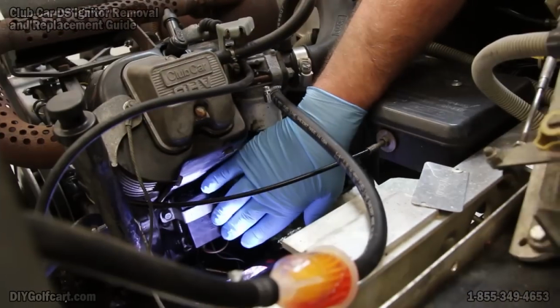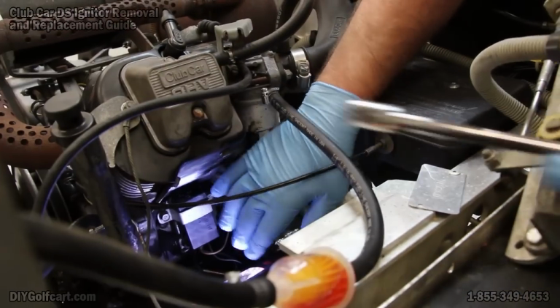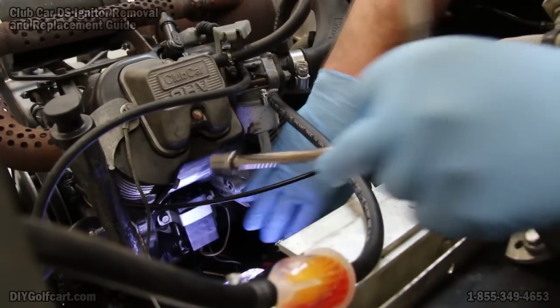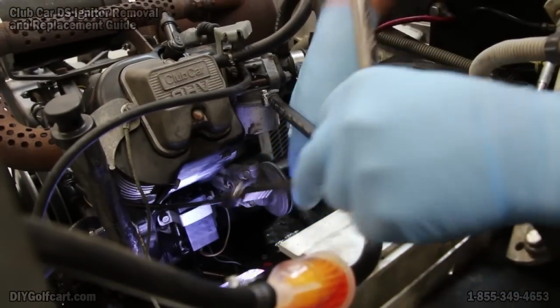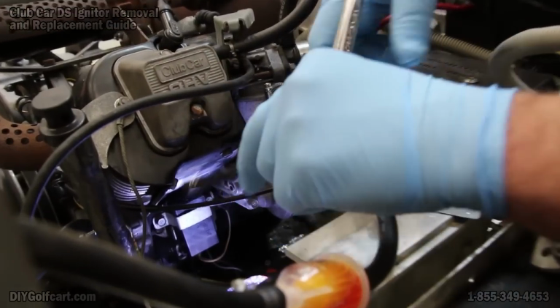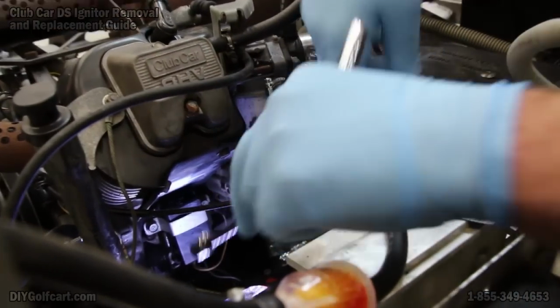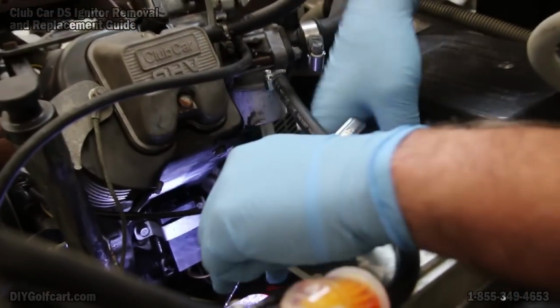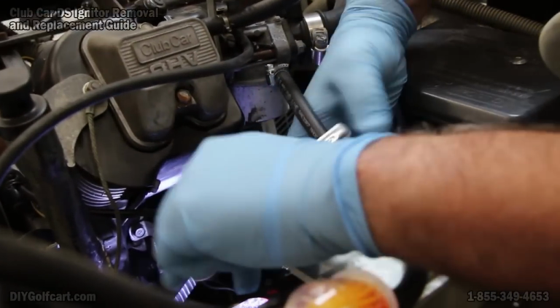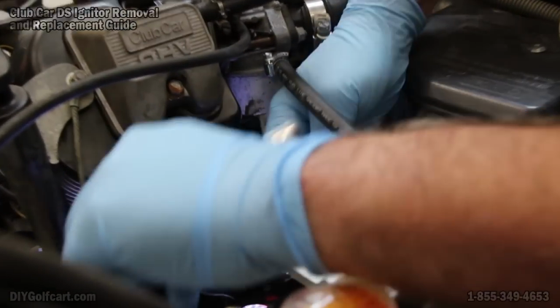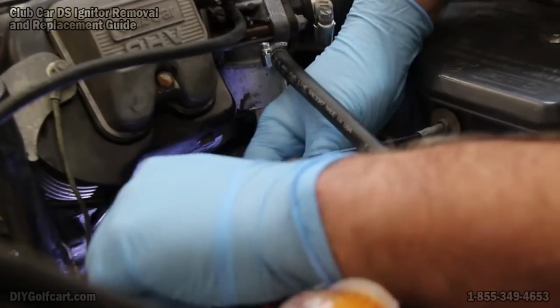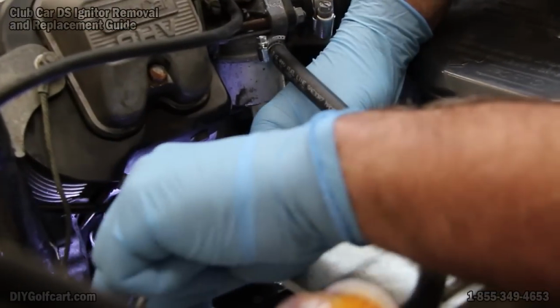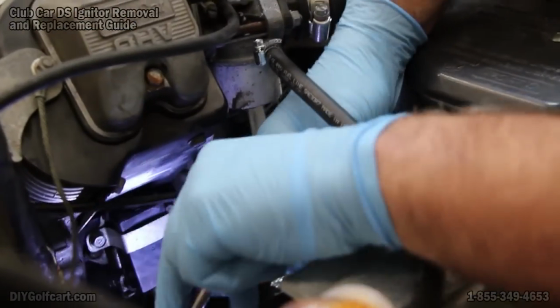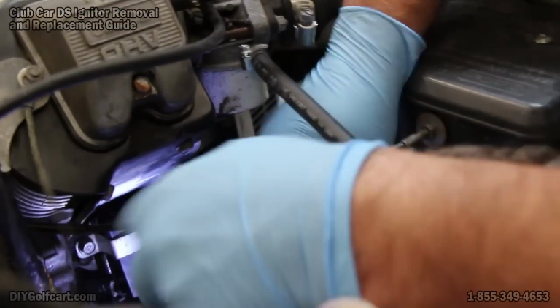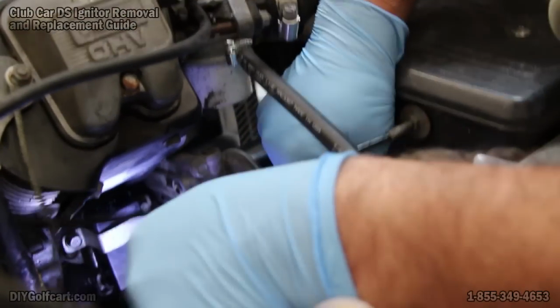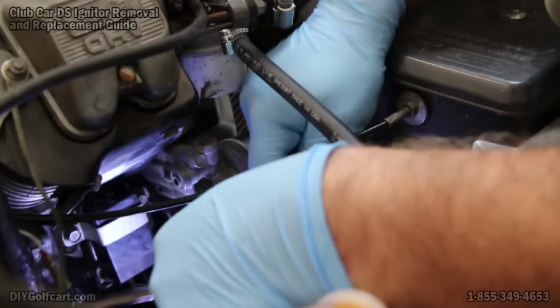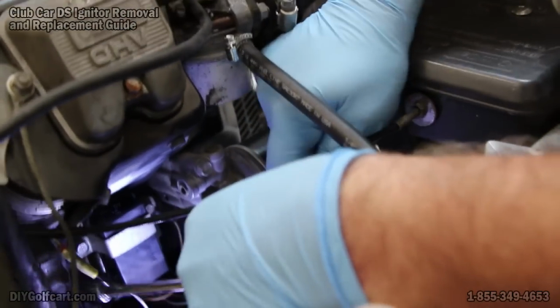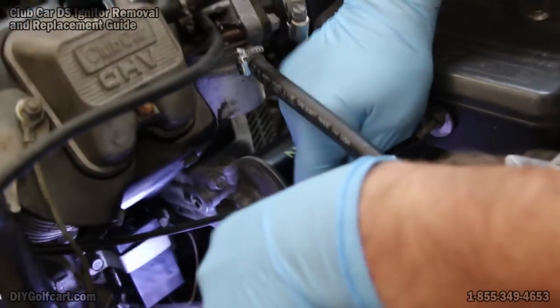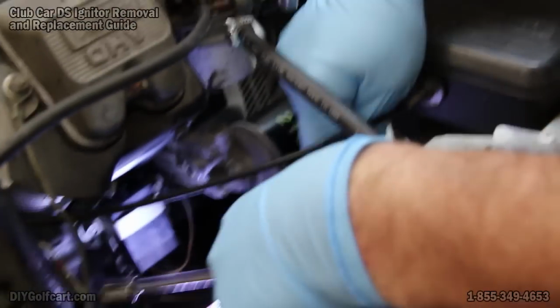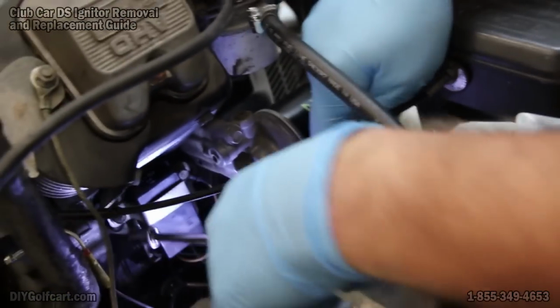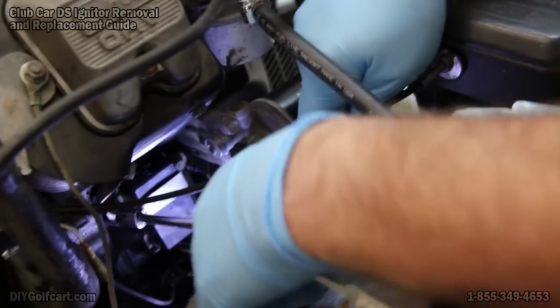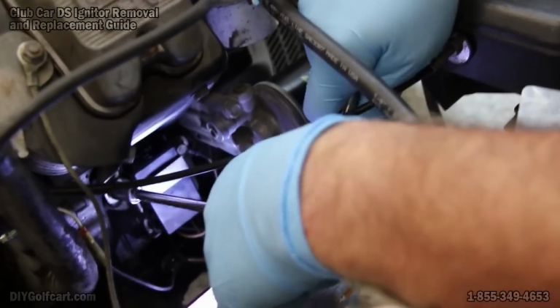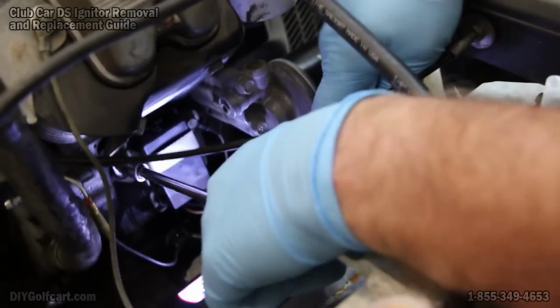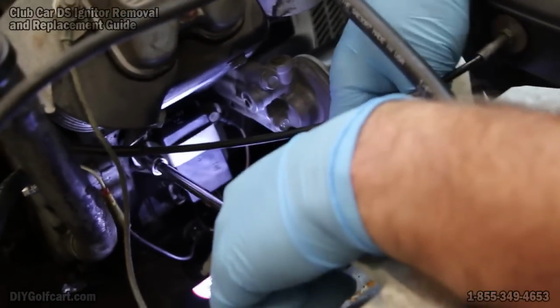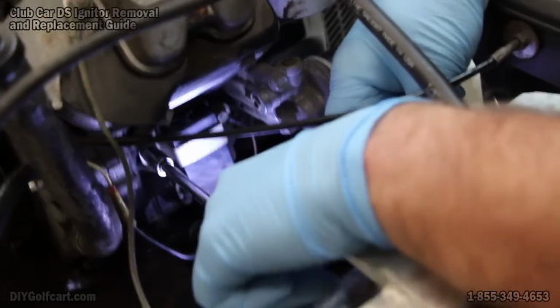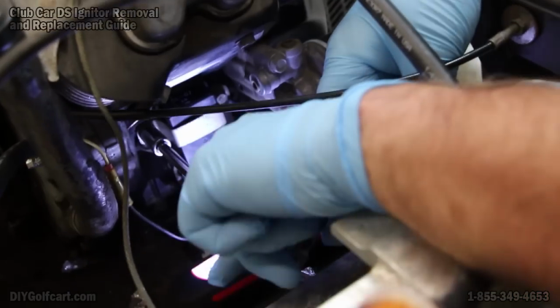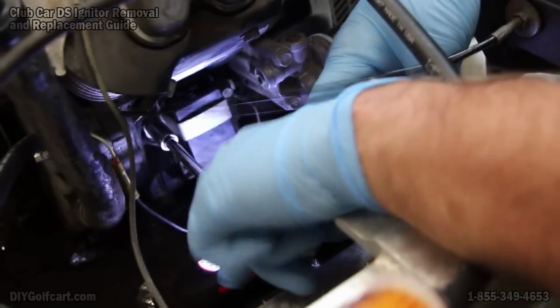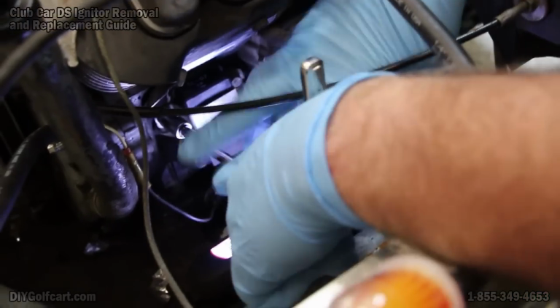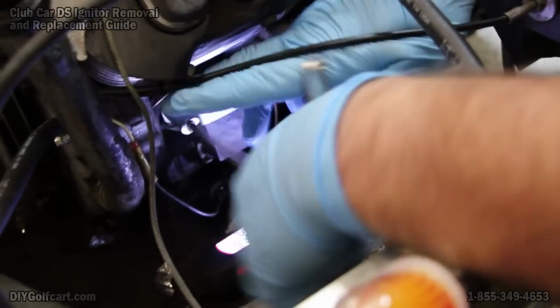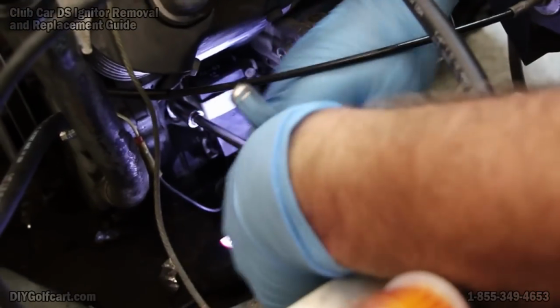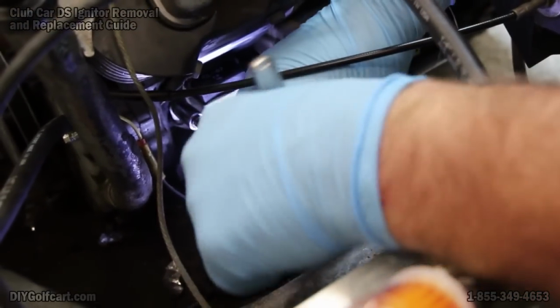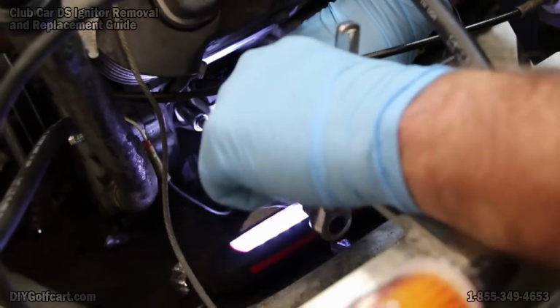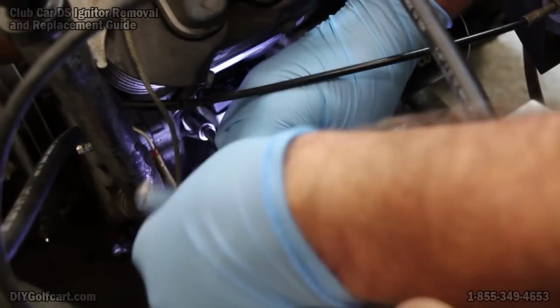Now we'll take our 10mm socket and go ahead and remove the RPM limiter.